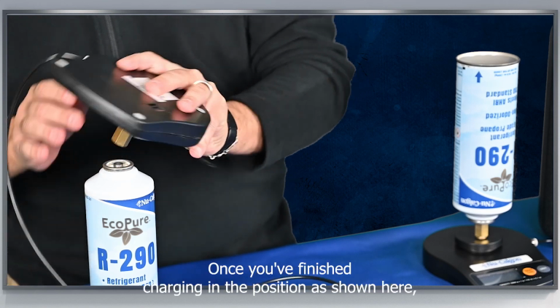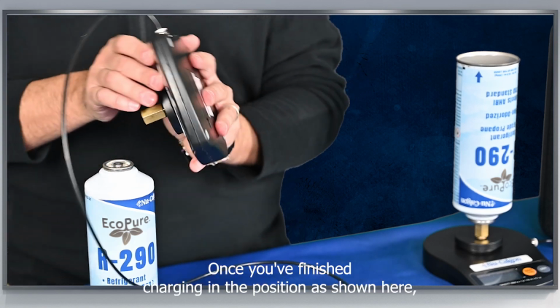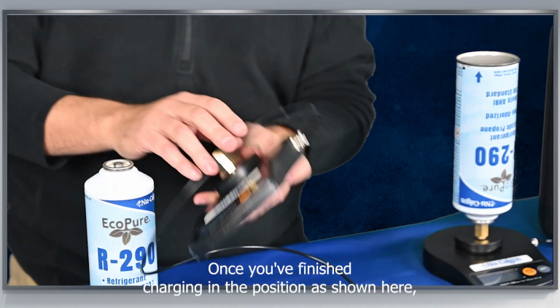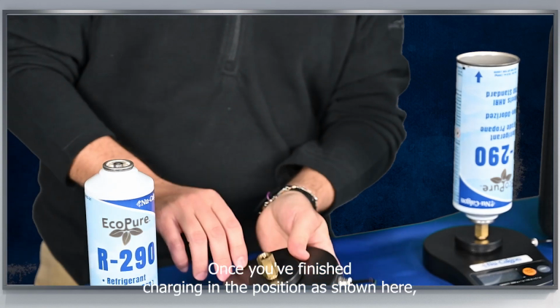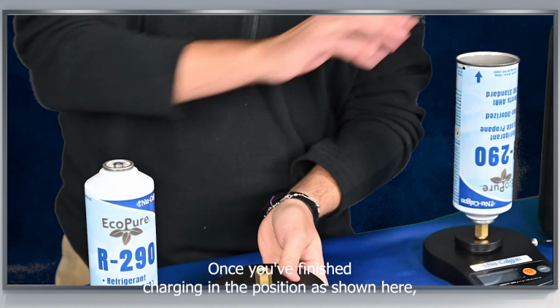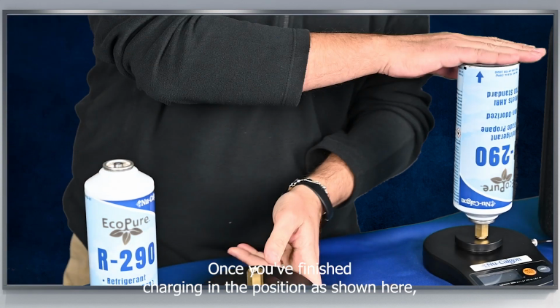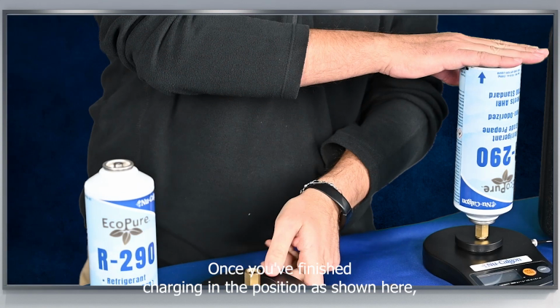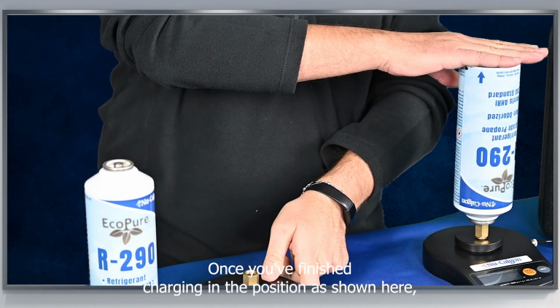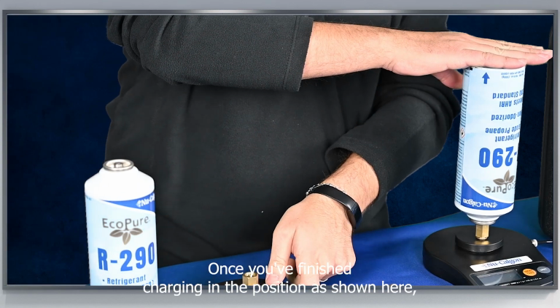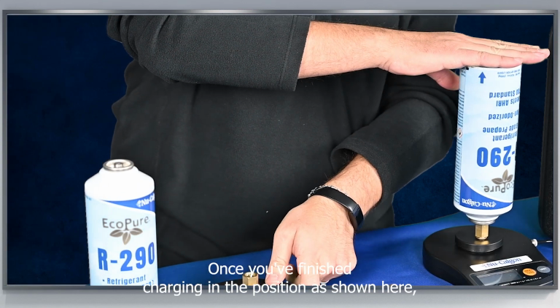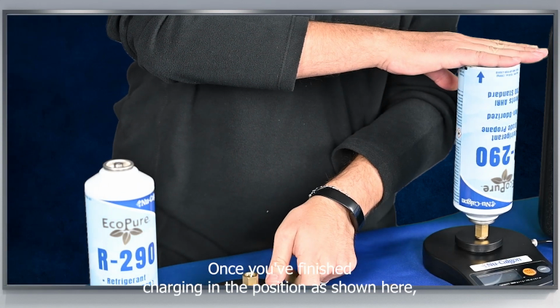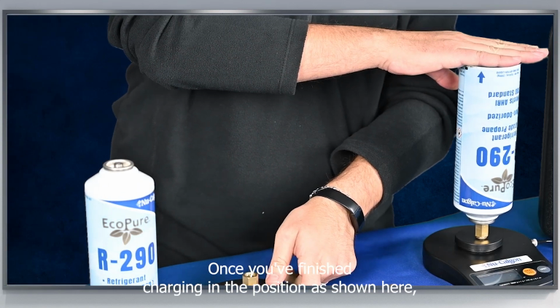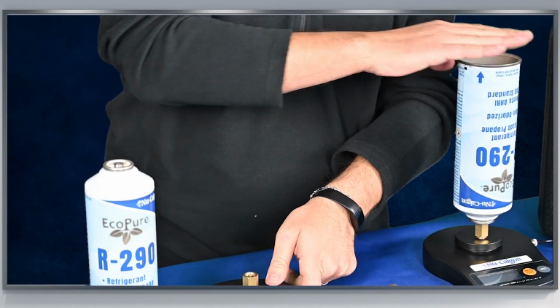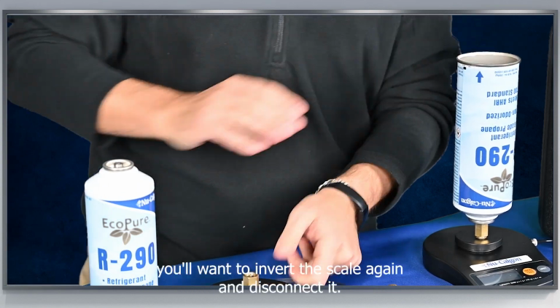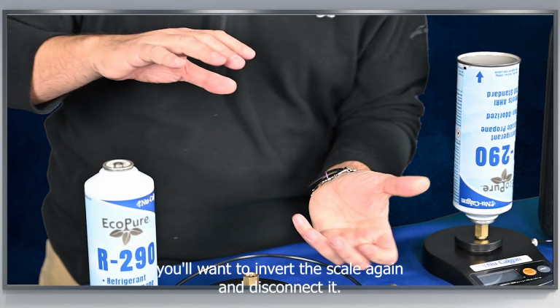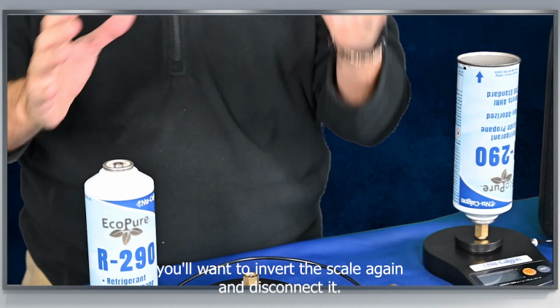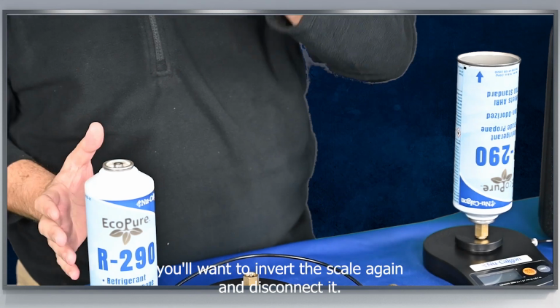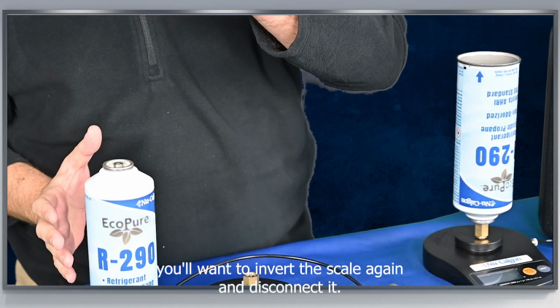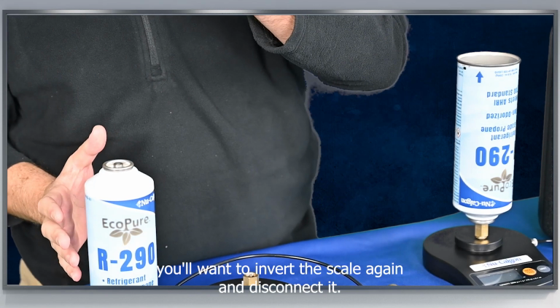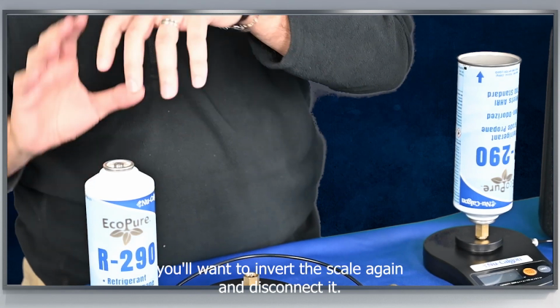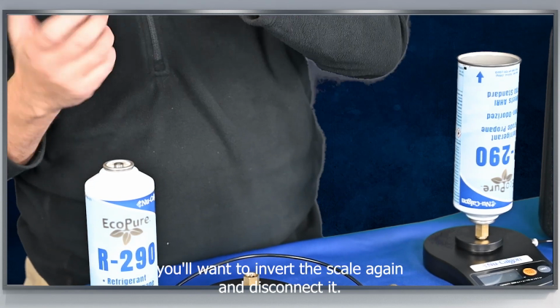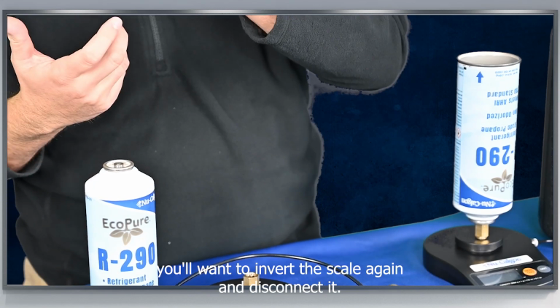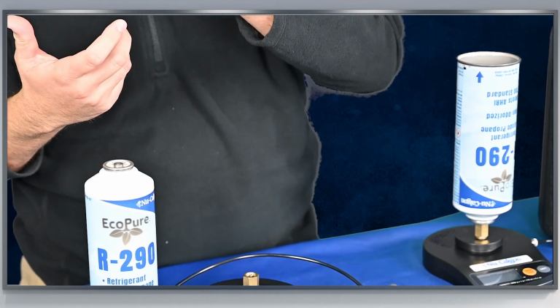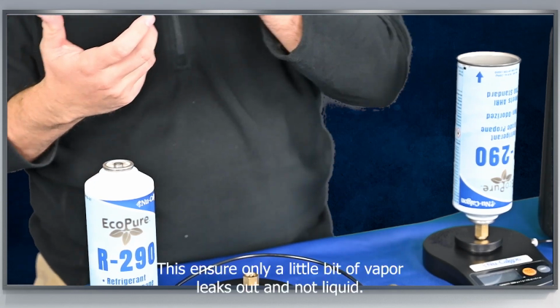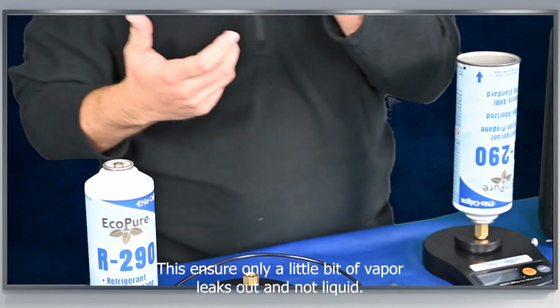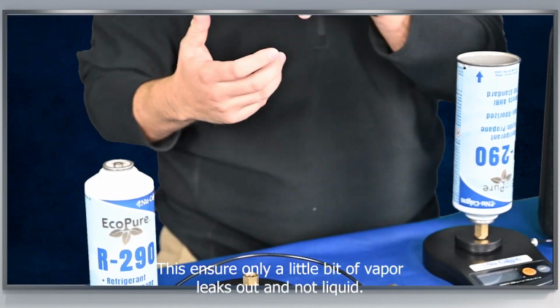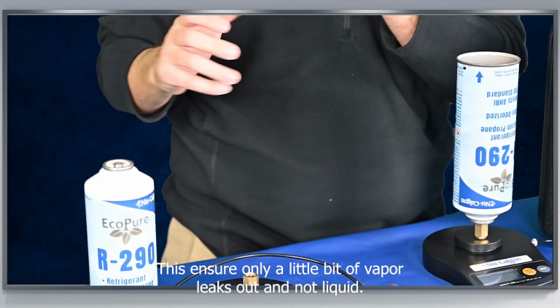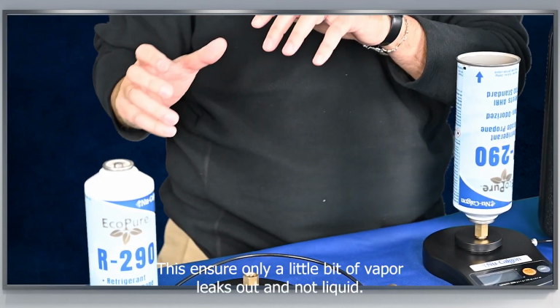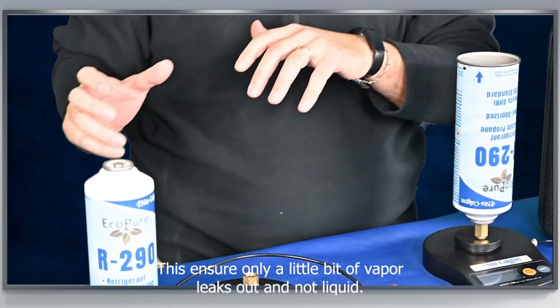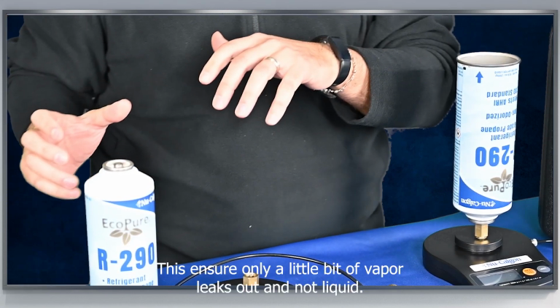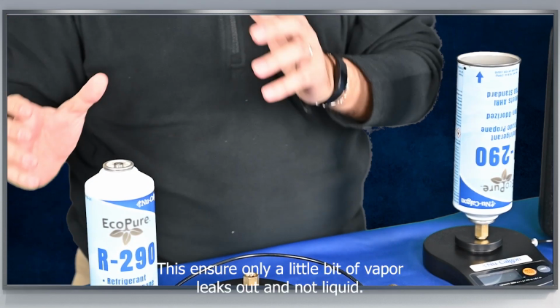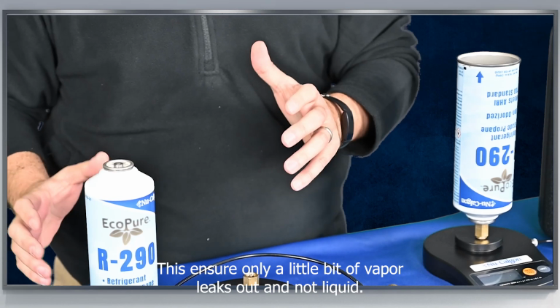Once you finish charging in this position as shown here, you'll want to invert the scale again and disconnect it. This will ensure only a little bit of vapor leaks out and not liquid.